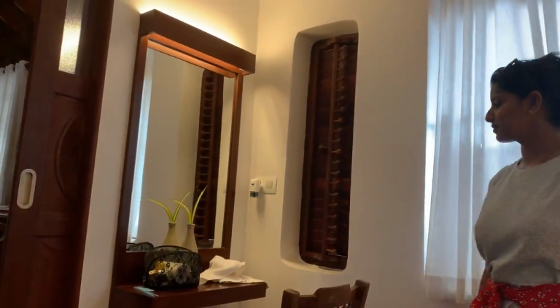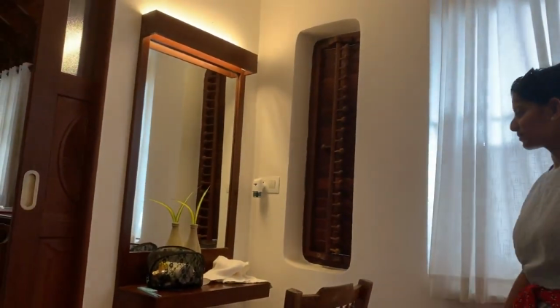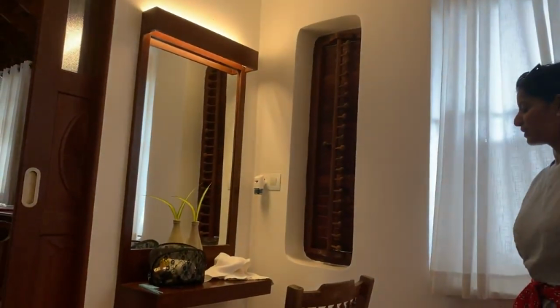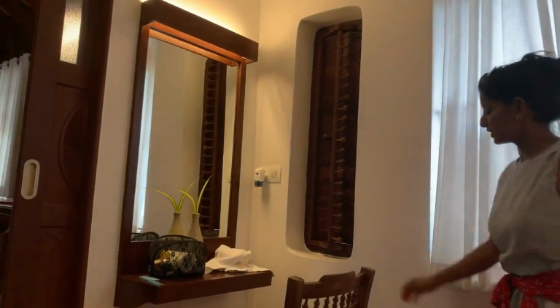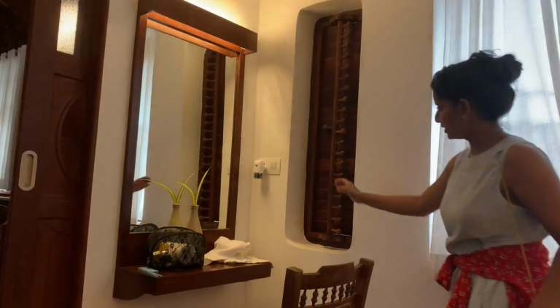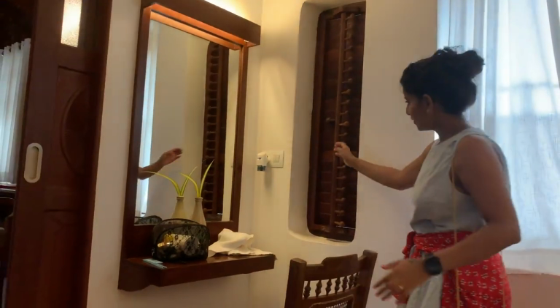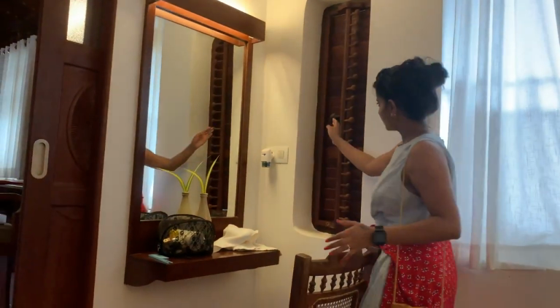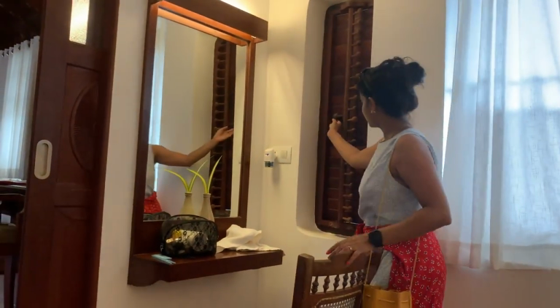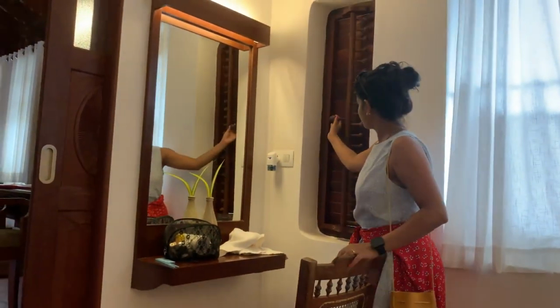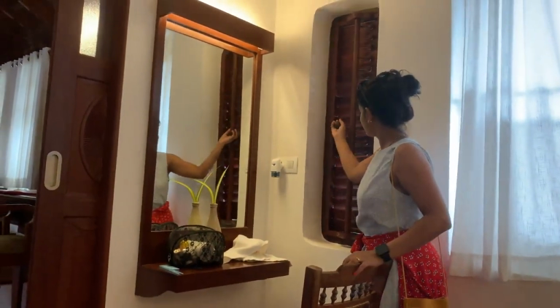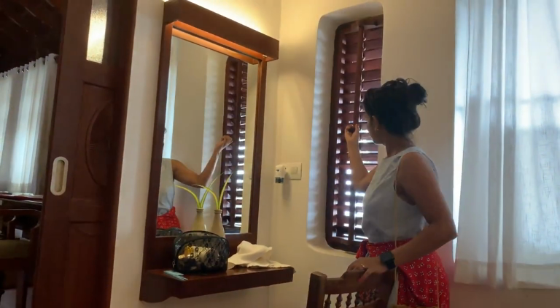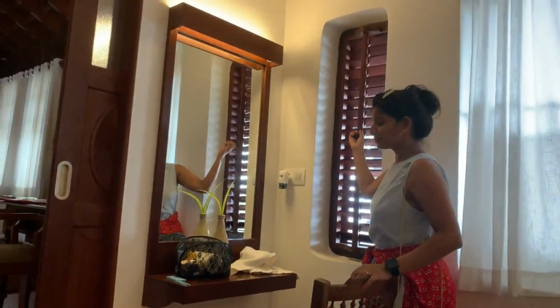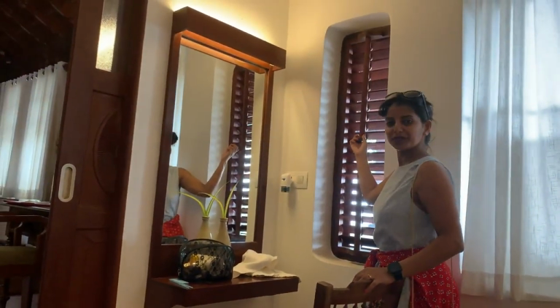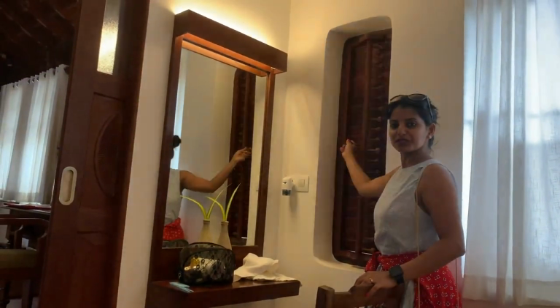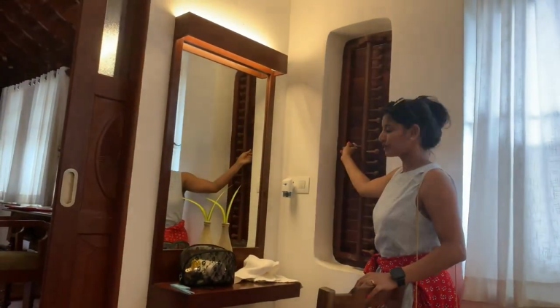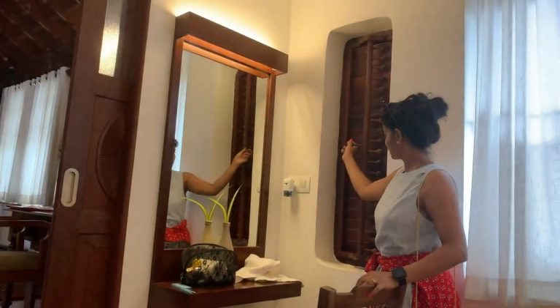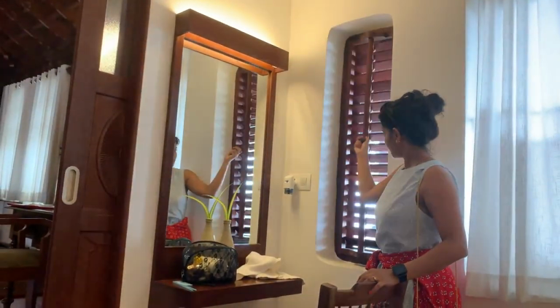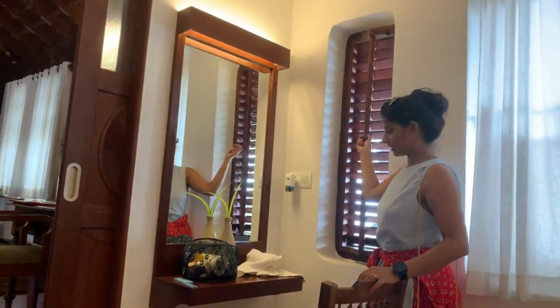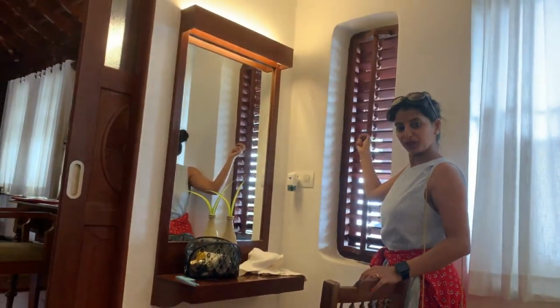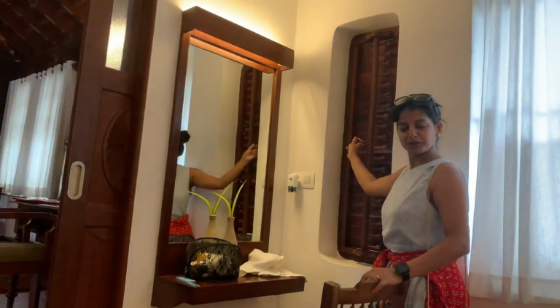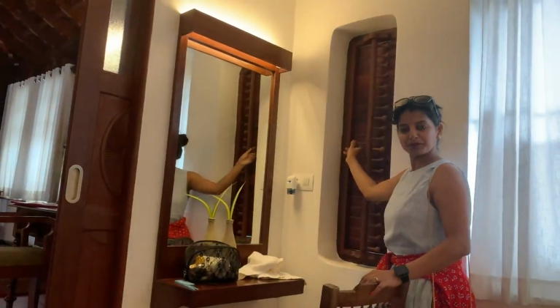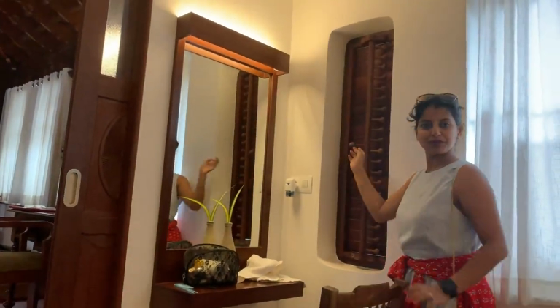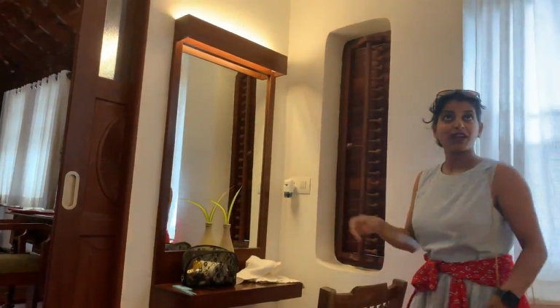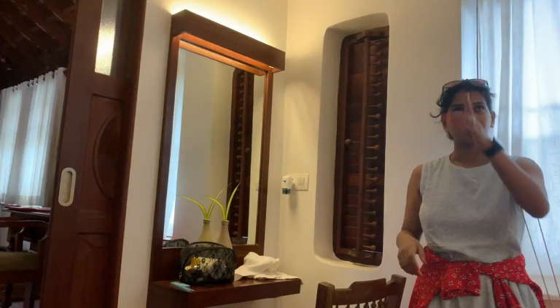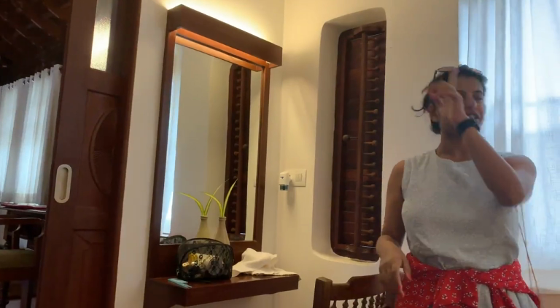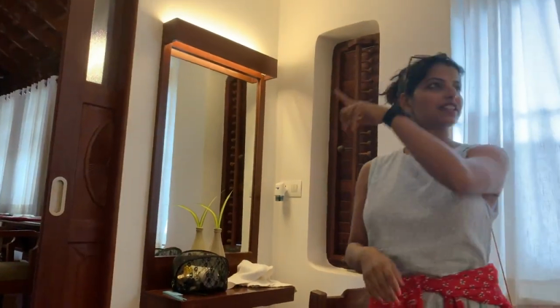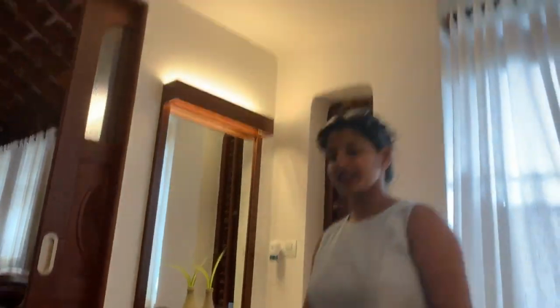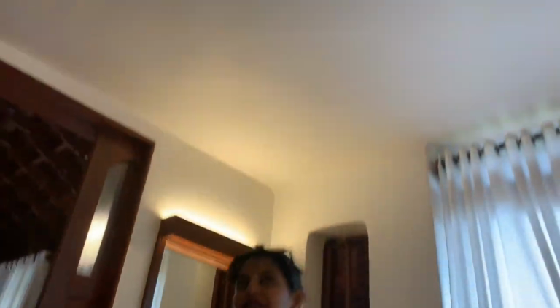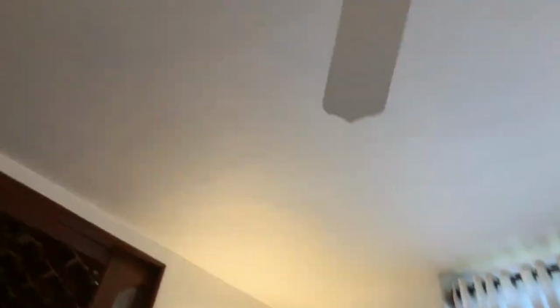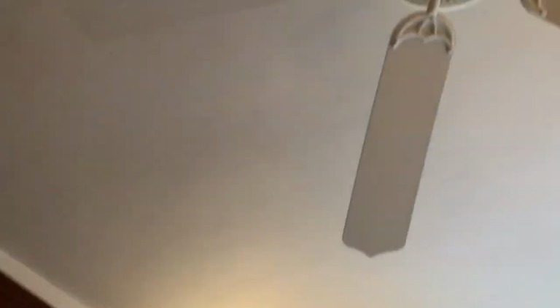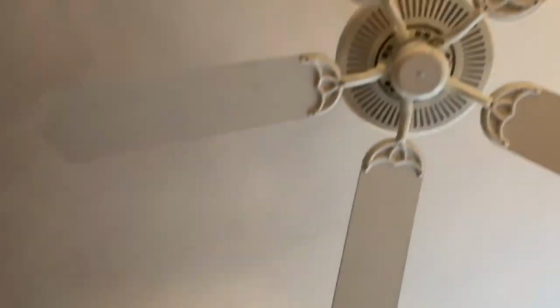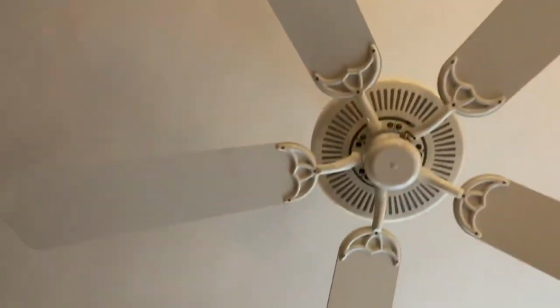Look at the window here. Look at the pan in there. Really beautiful design.